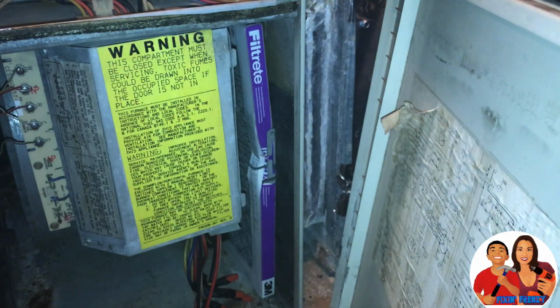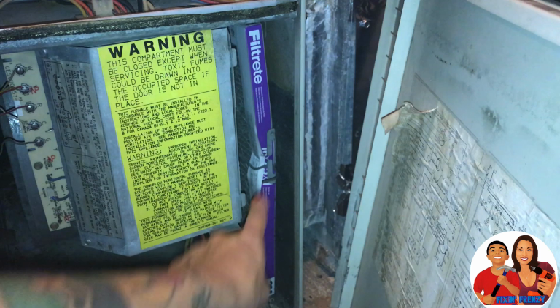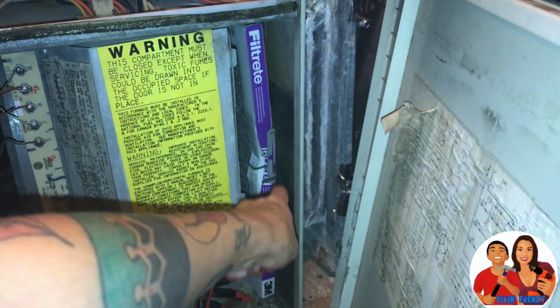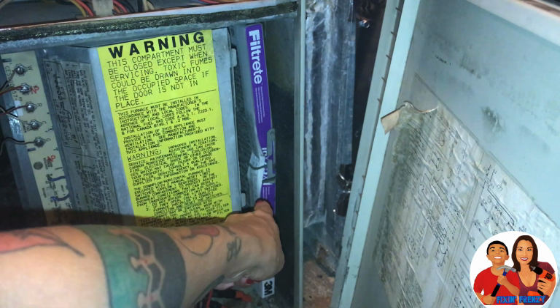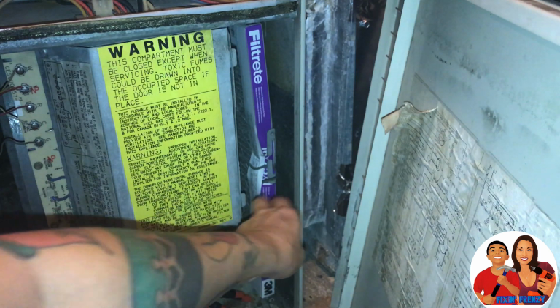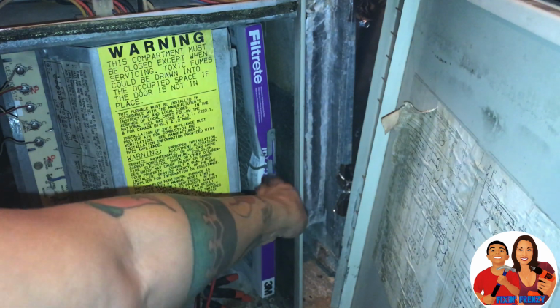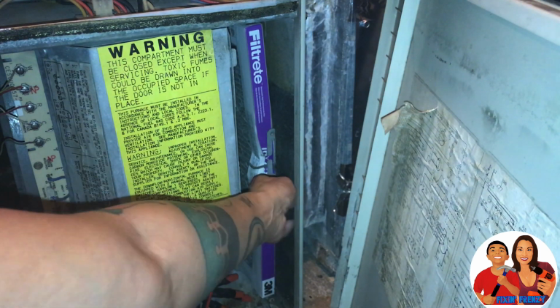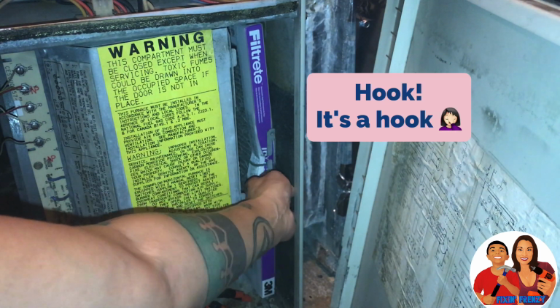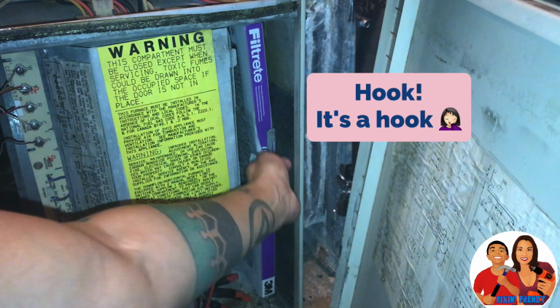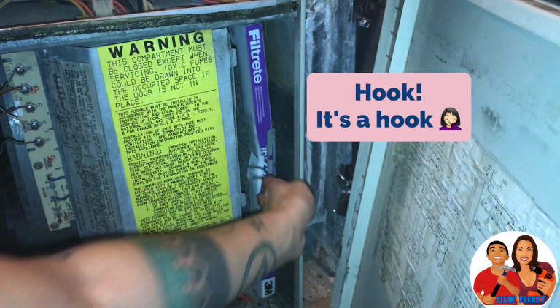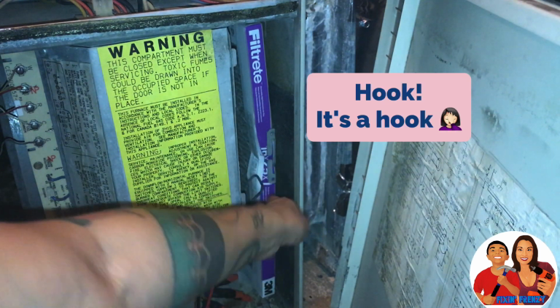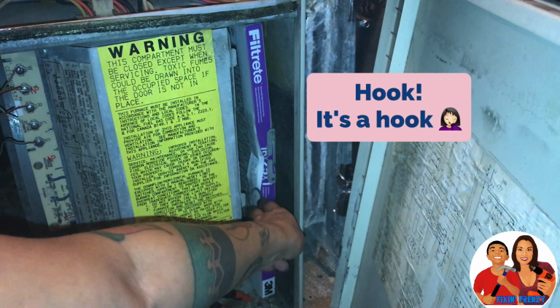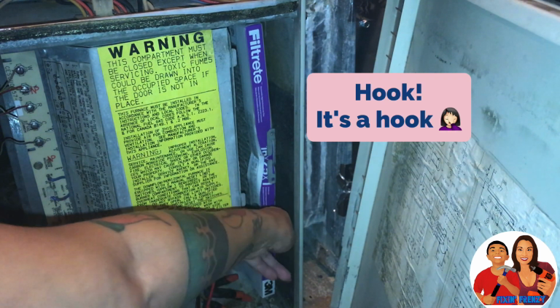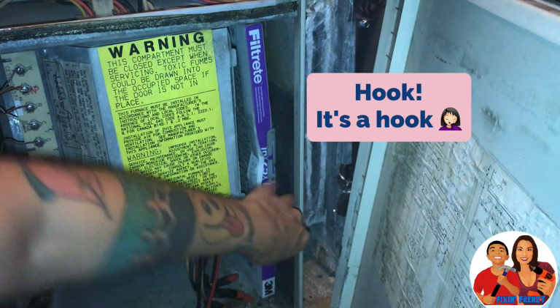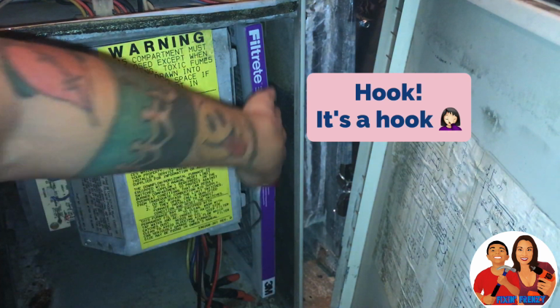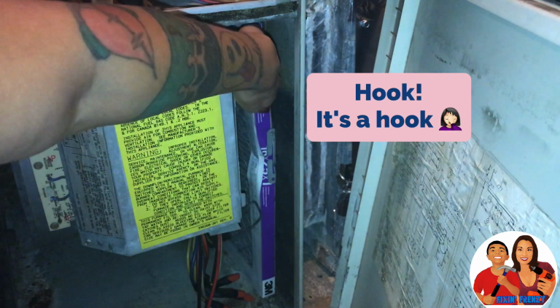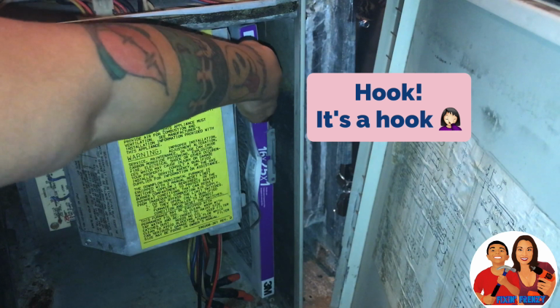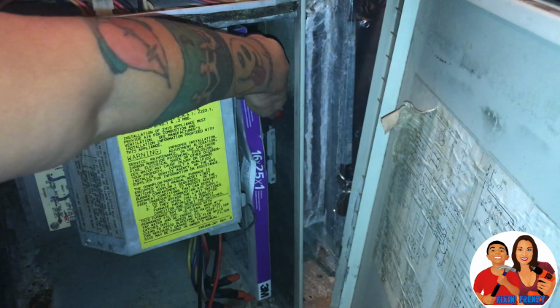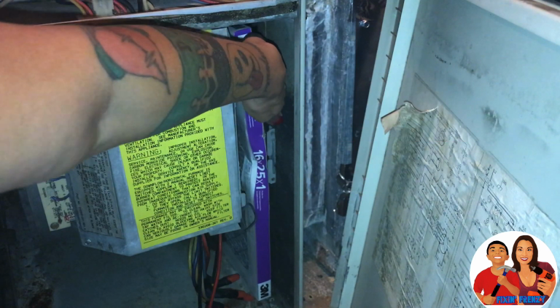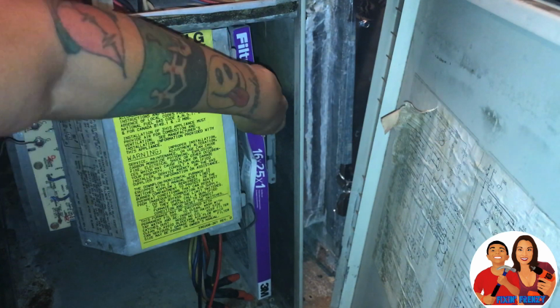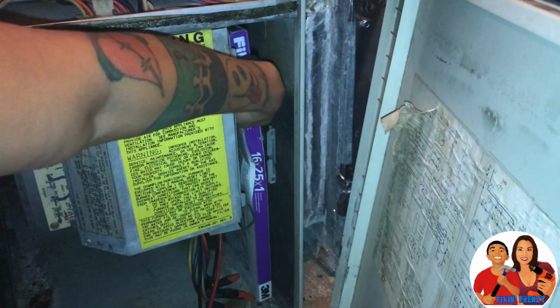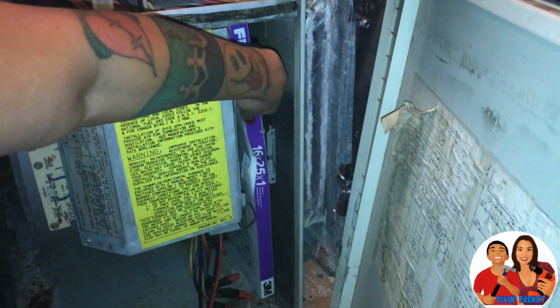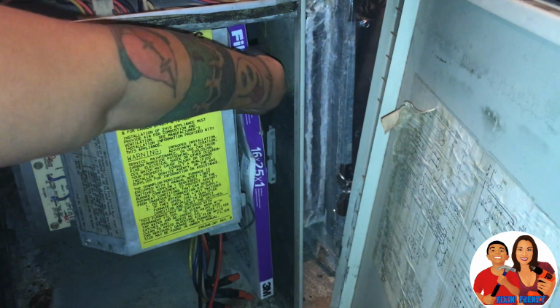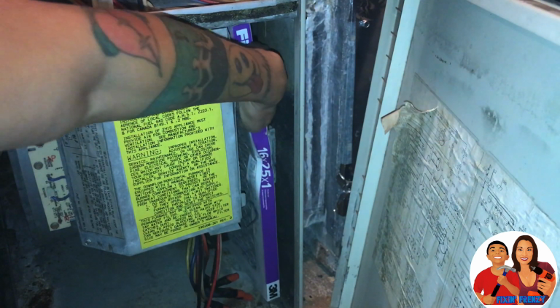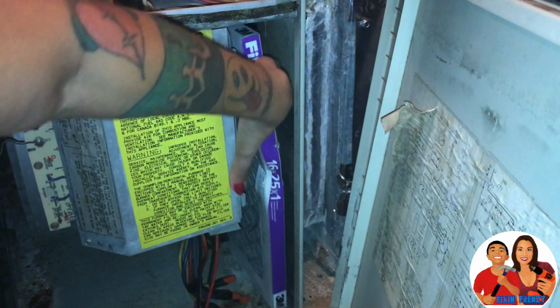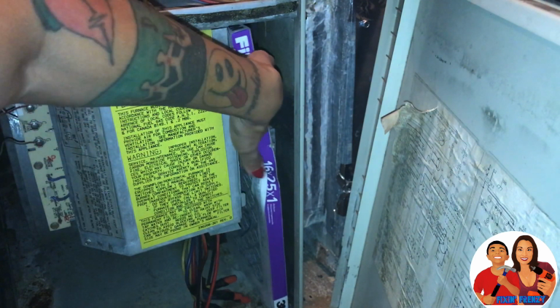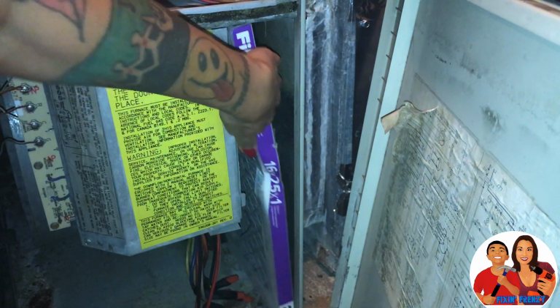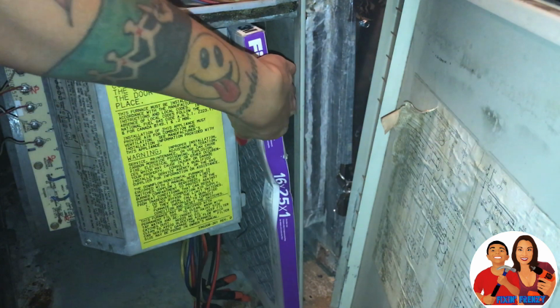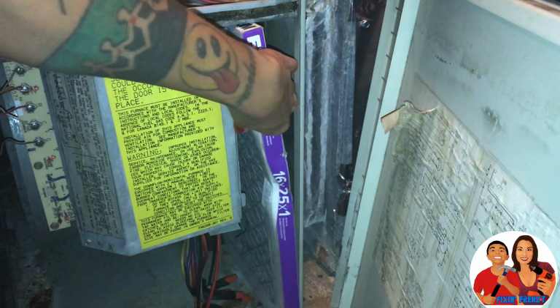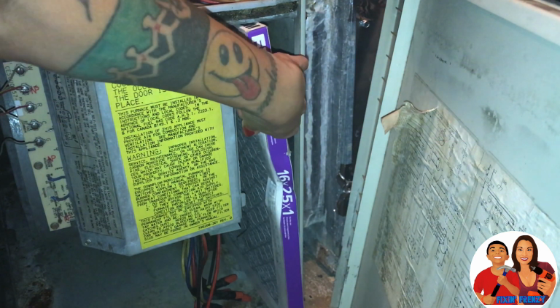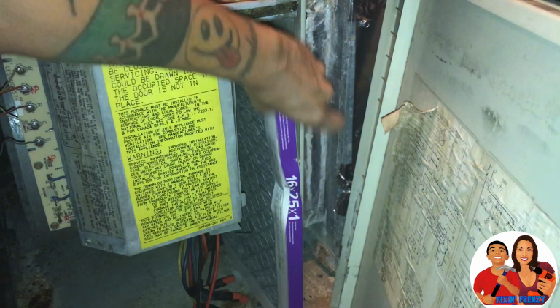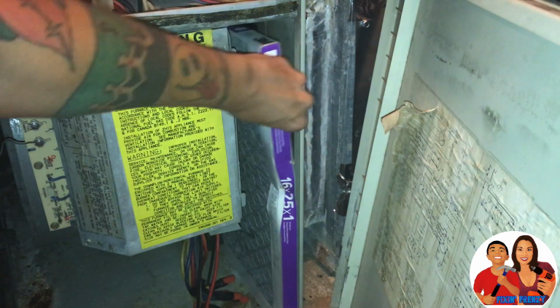Okay, so on mine there's a little lock thing right here. I hope I got the right size. Feels like it might be a little bit too big.